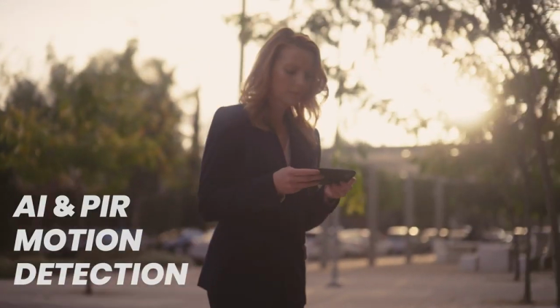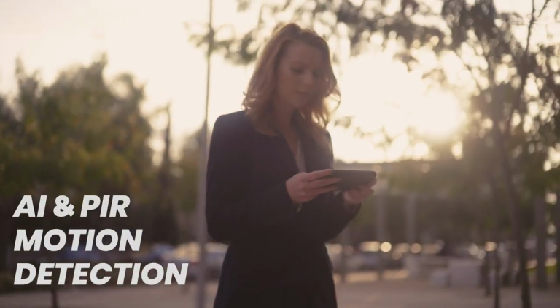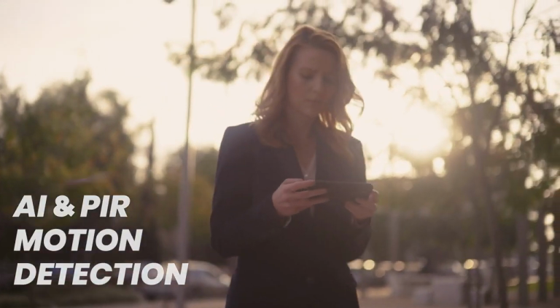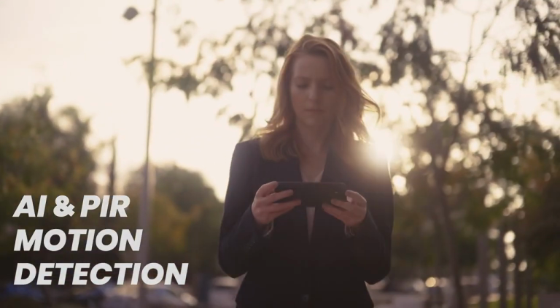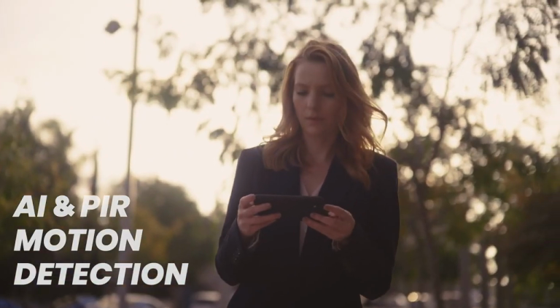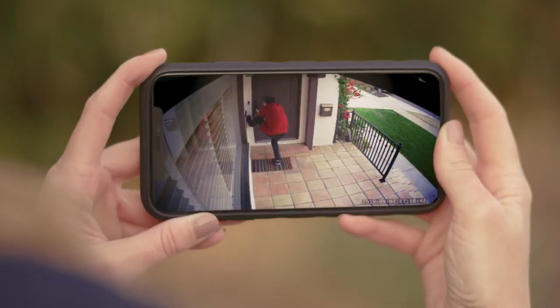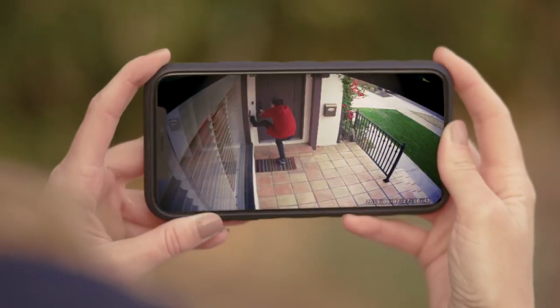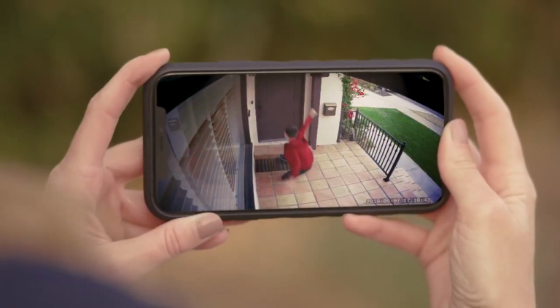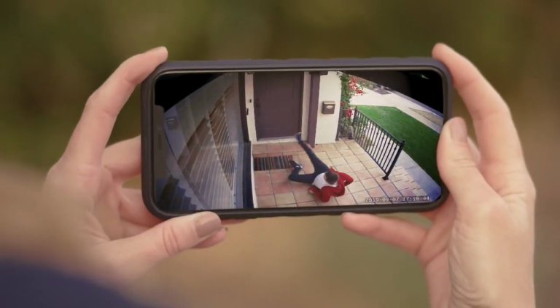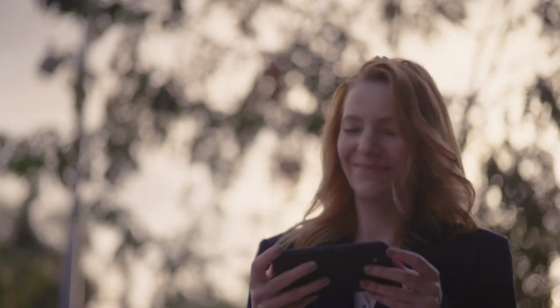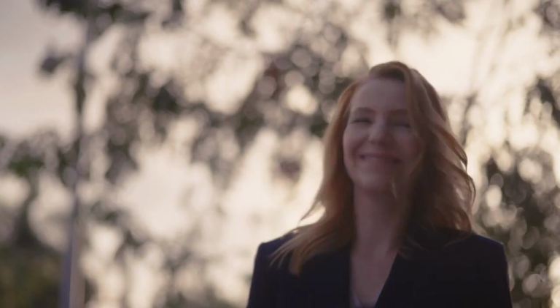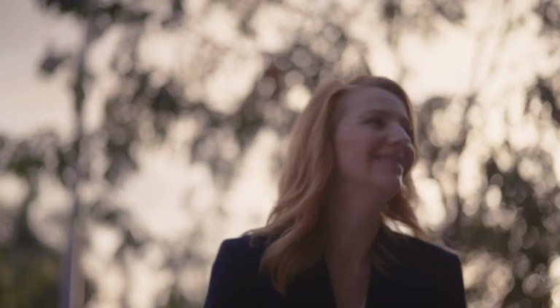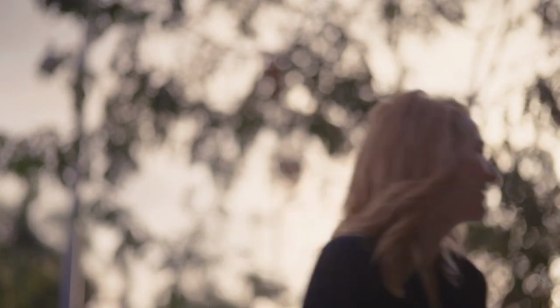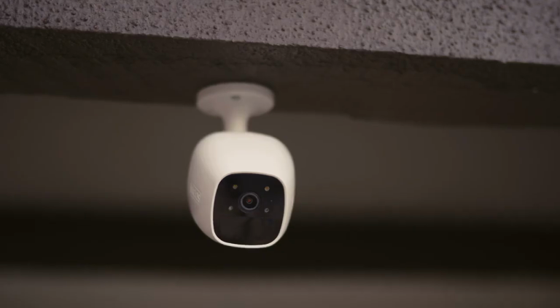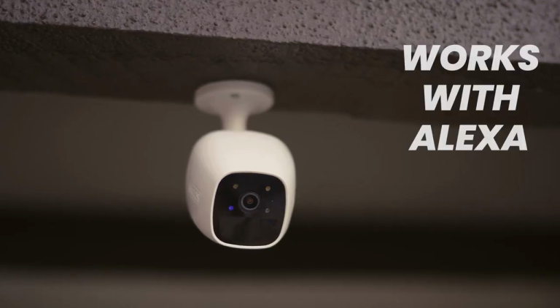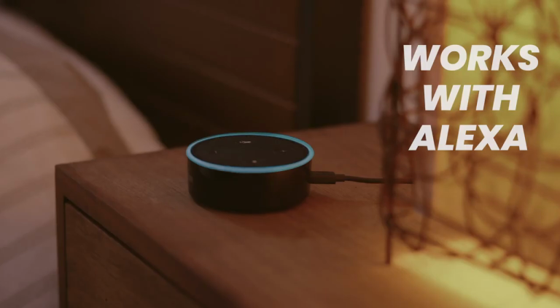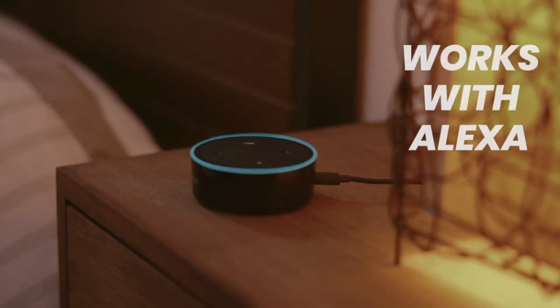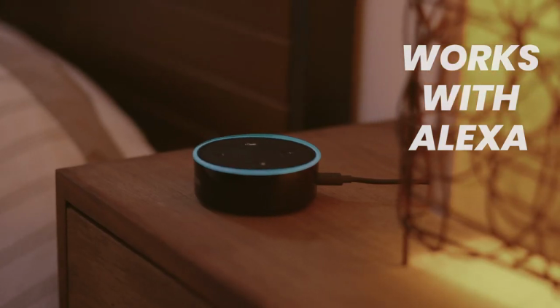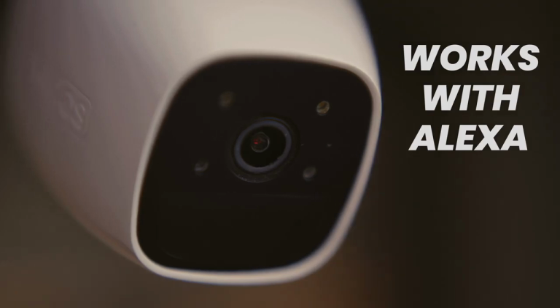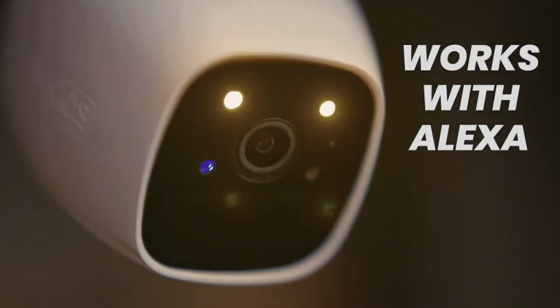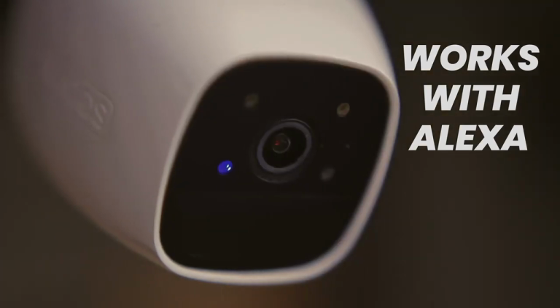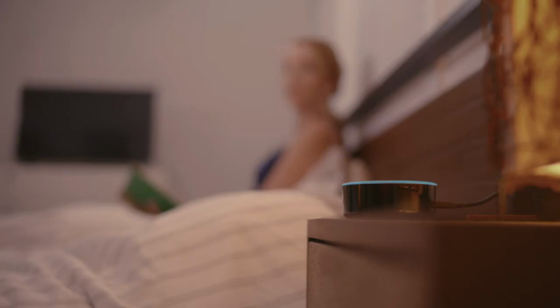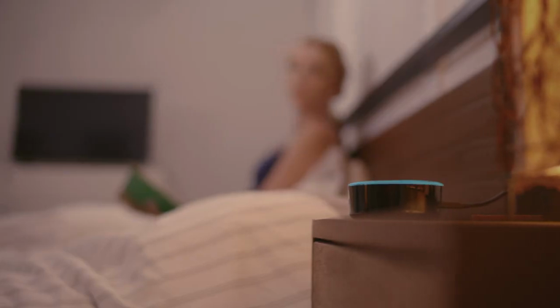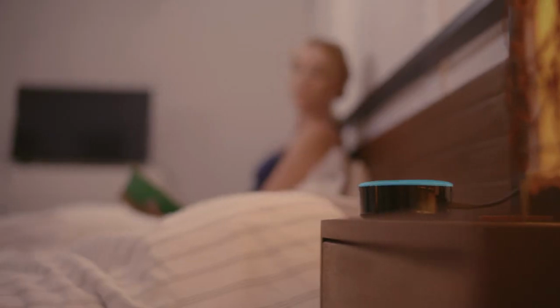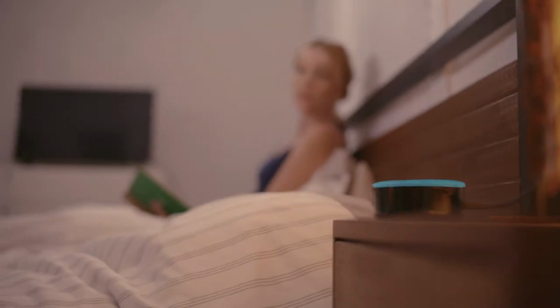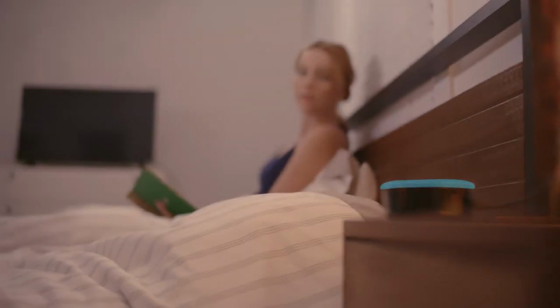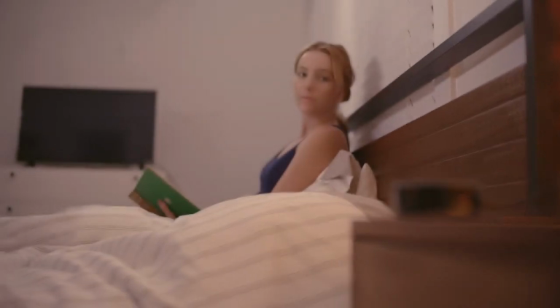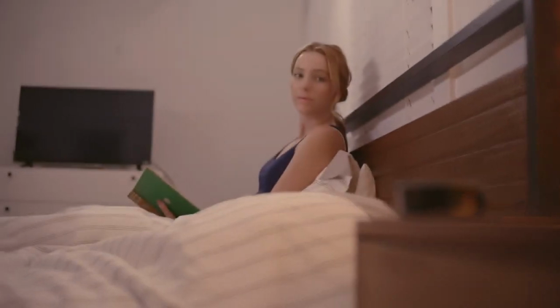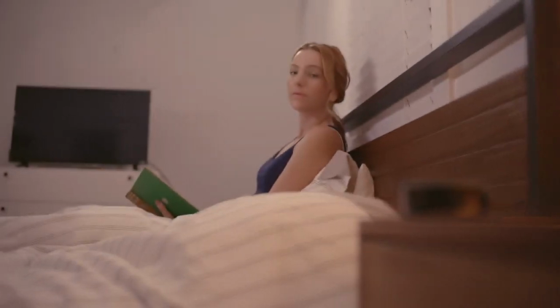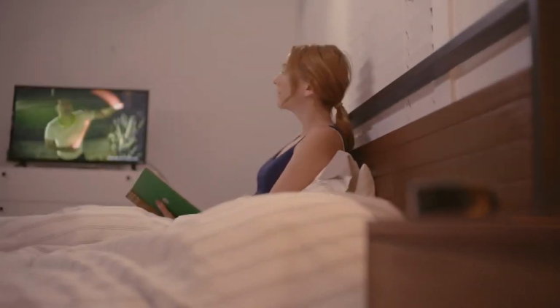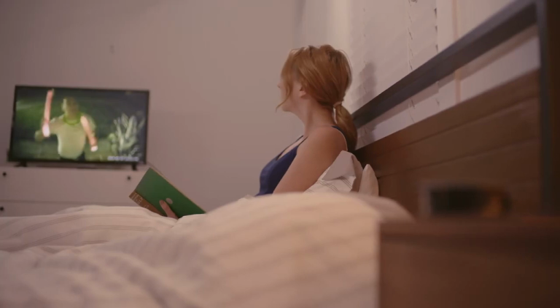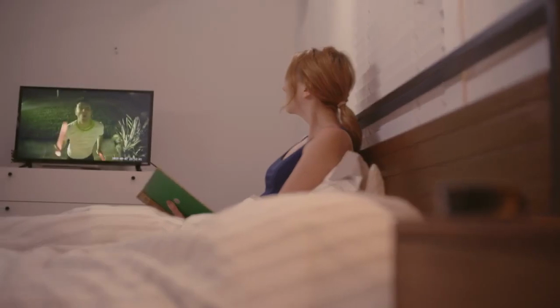So Lucy always knows when Dave's locked himself out. It also connects directly to your Alexa, so when you hear strange sounds, you can find out what's going on without even getting out of bed.